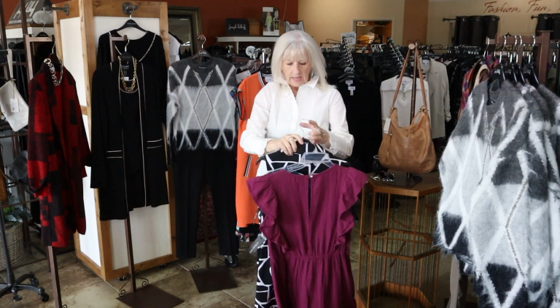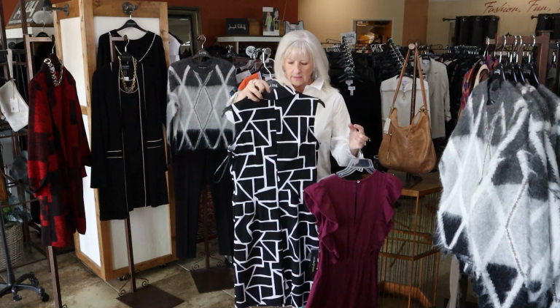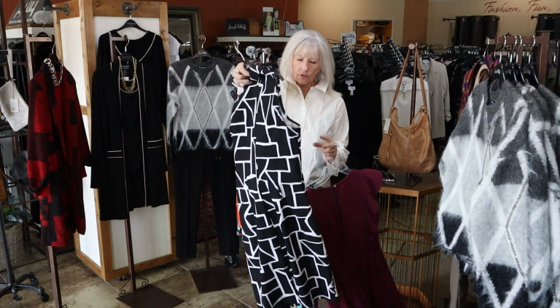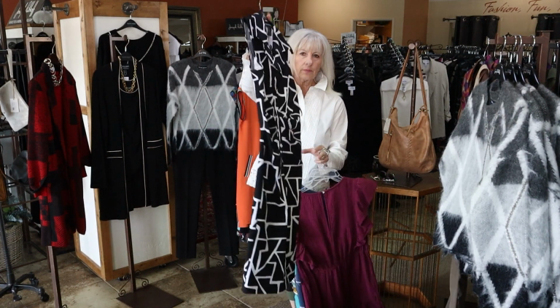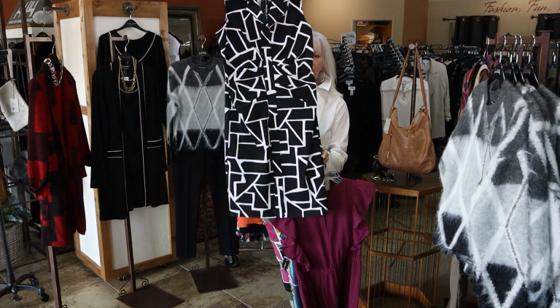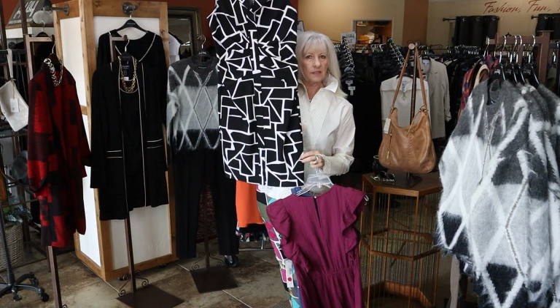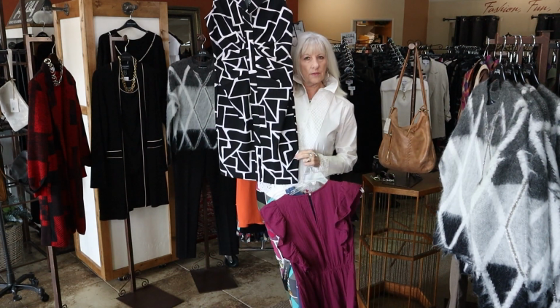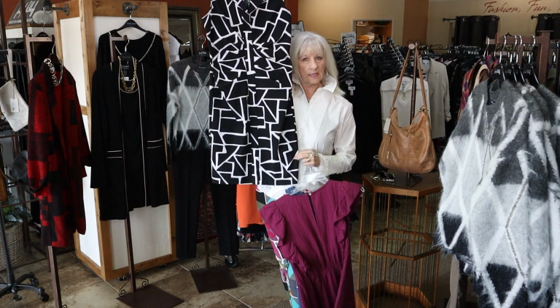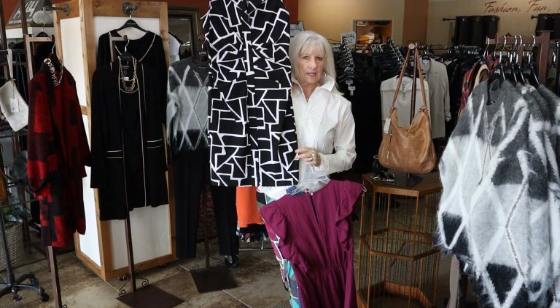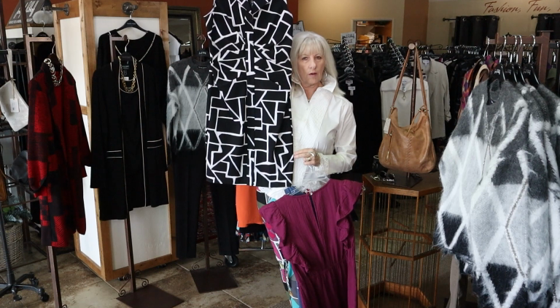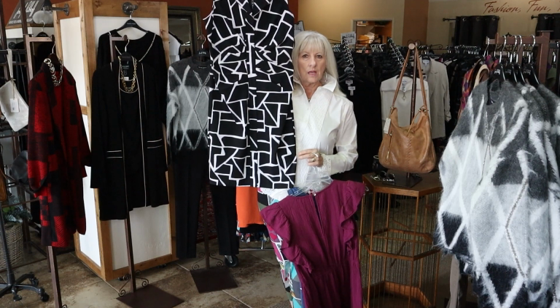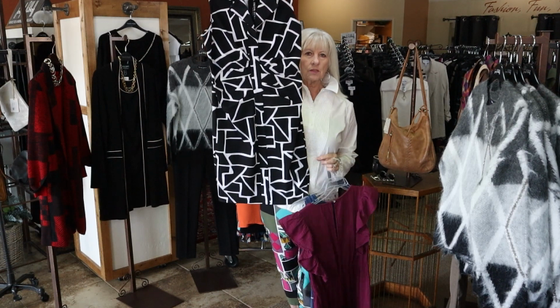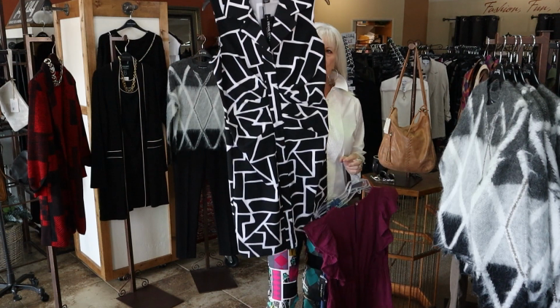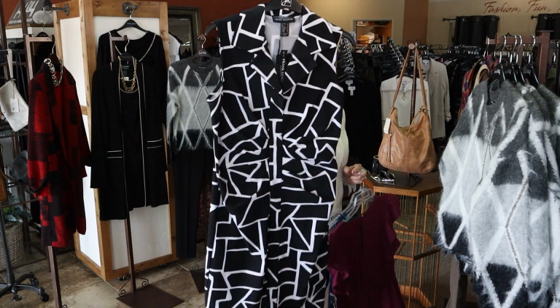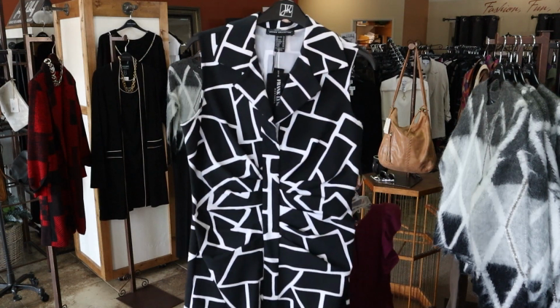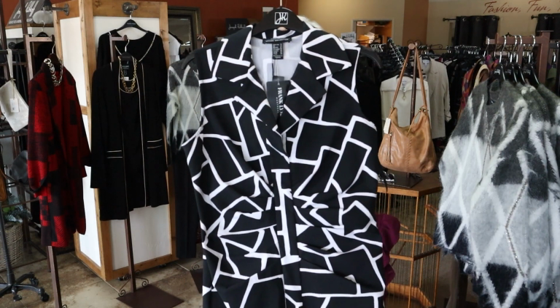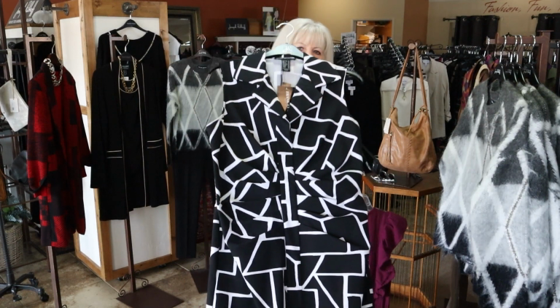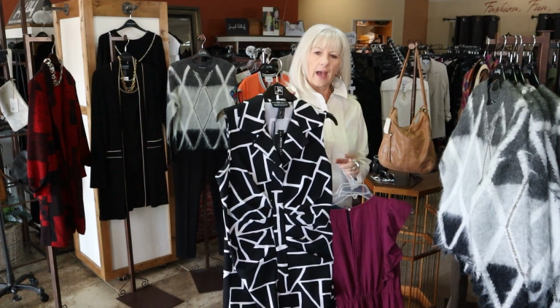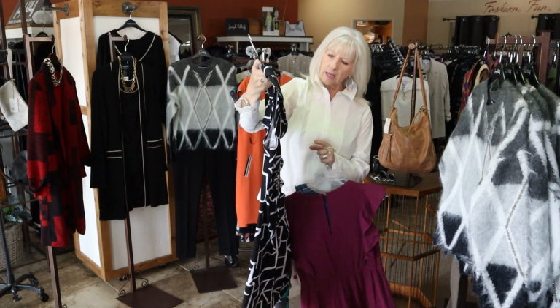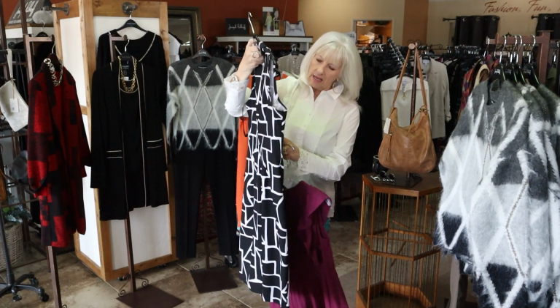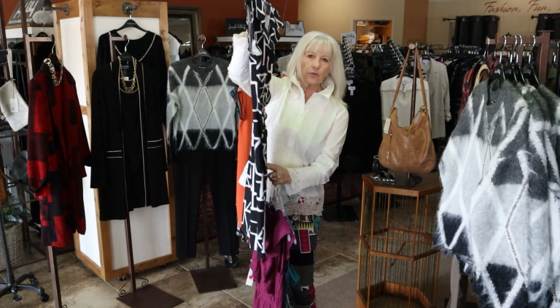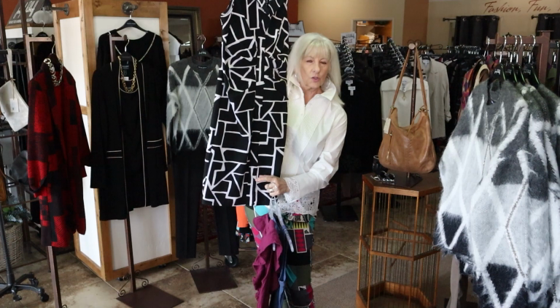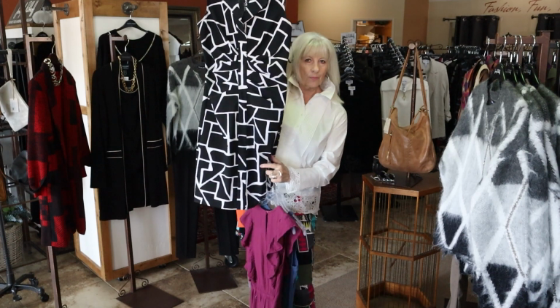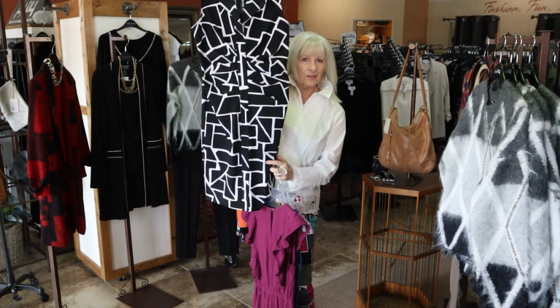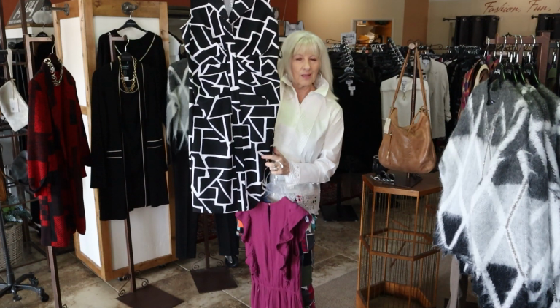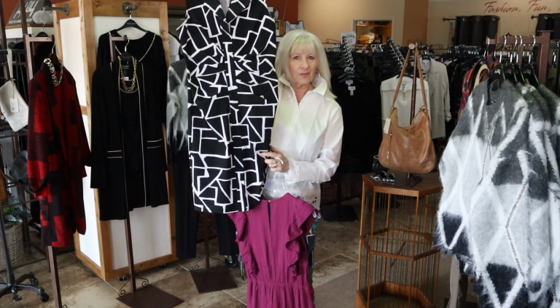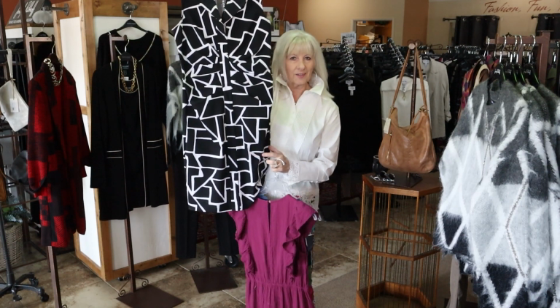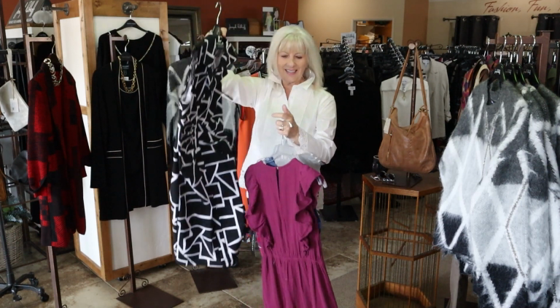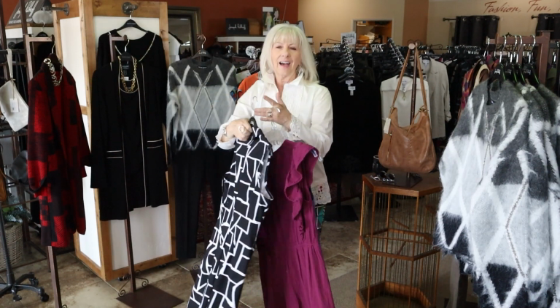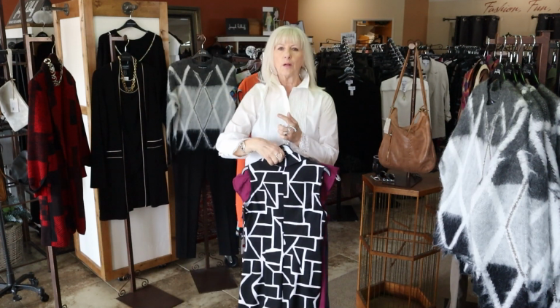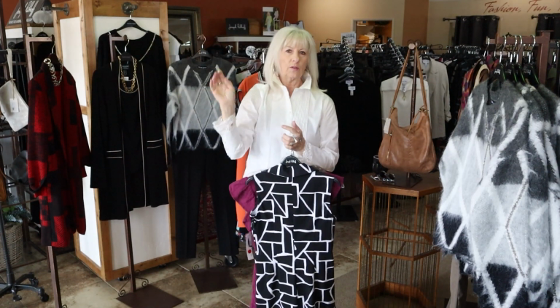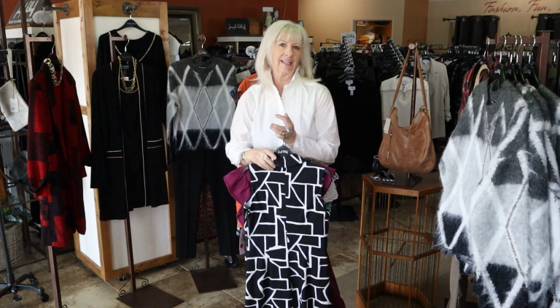This is a Joseph Ripkoff — it's going to fit a size 10-12. It's a beautiful black and white with really great fabric. It's got ruching in the front, so it's very flattering — hides a multitude of sins.